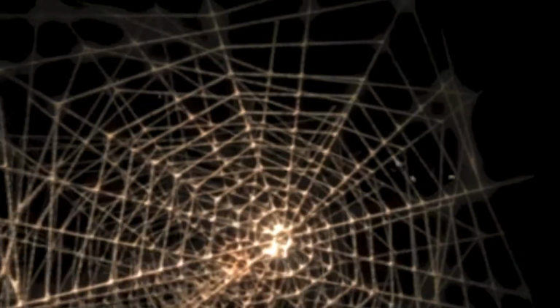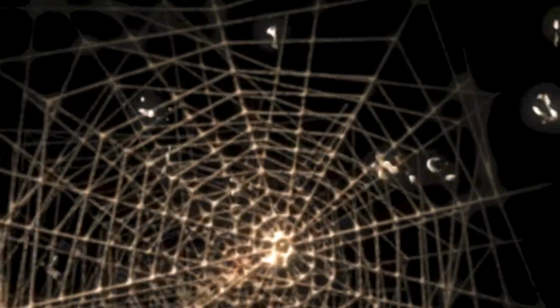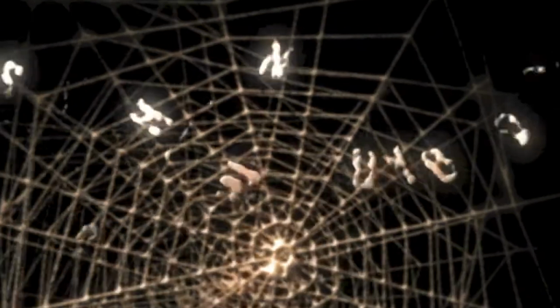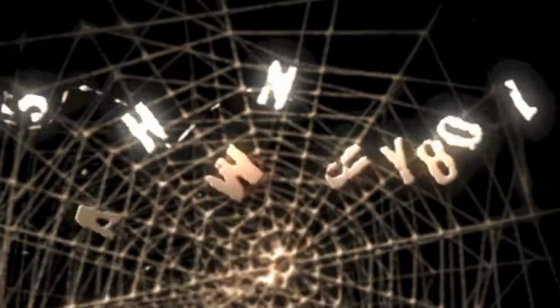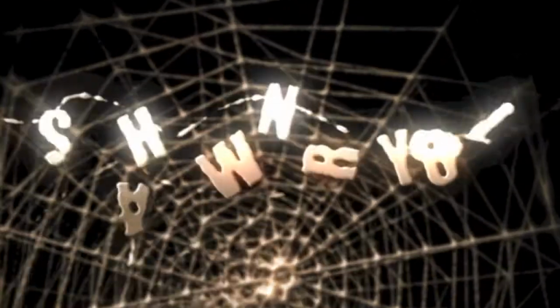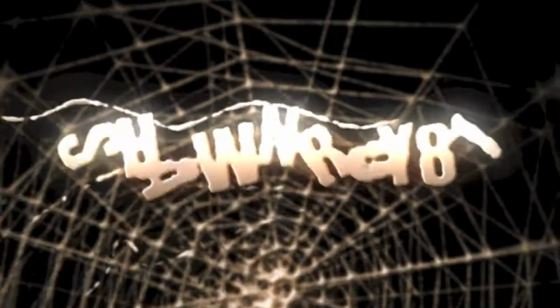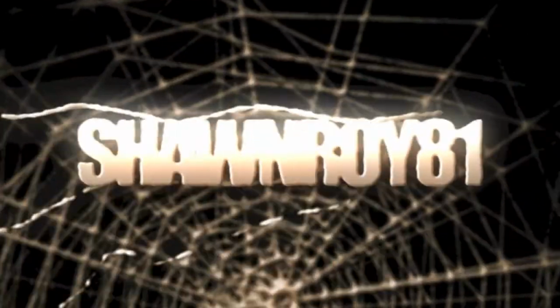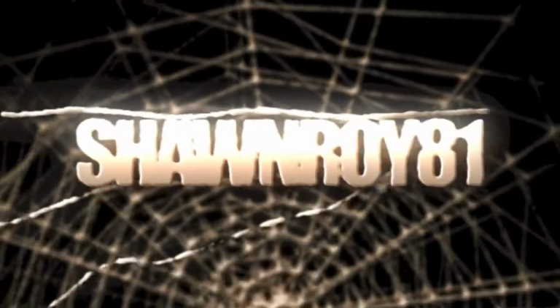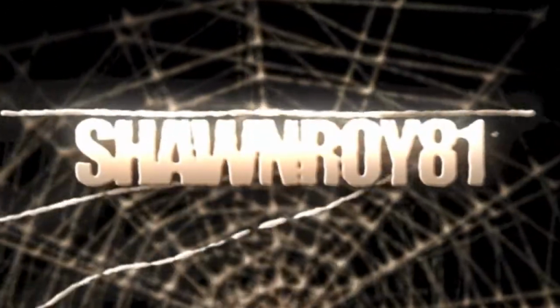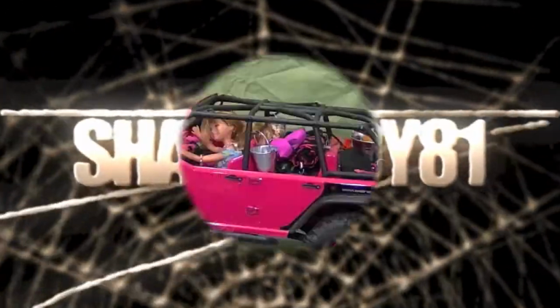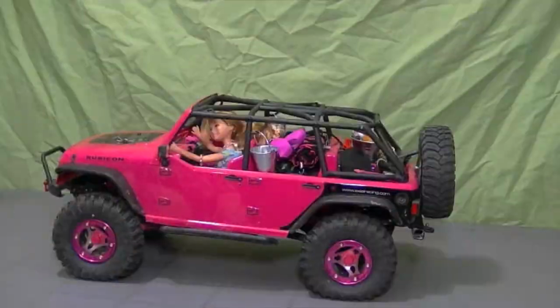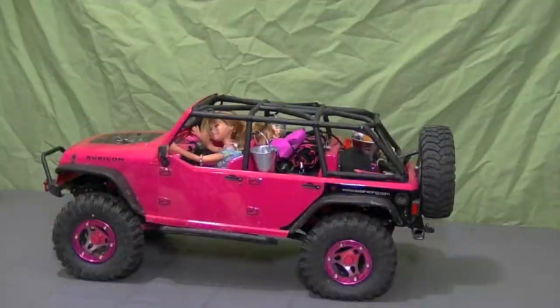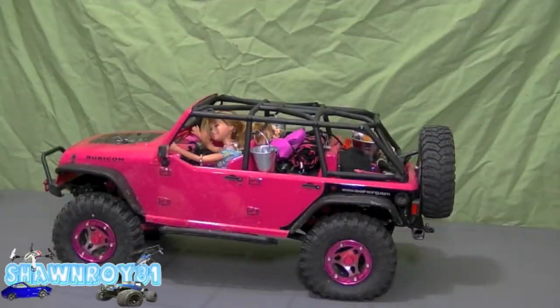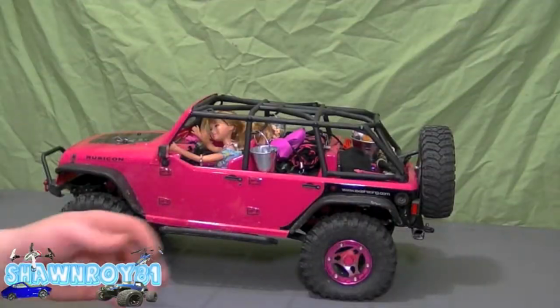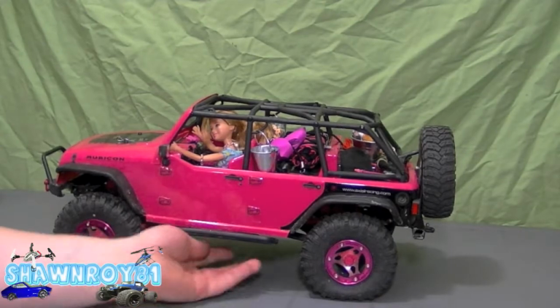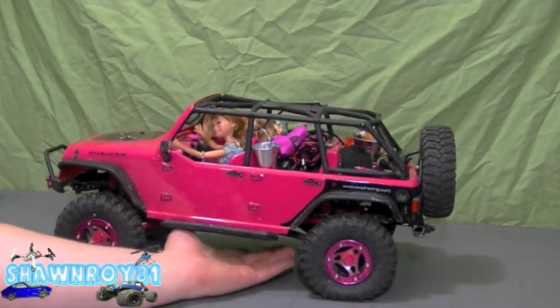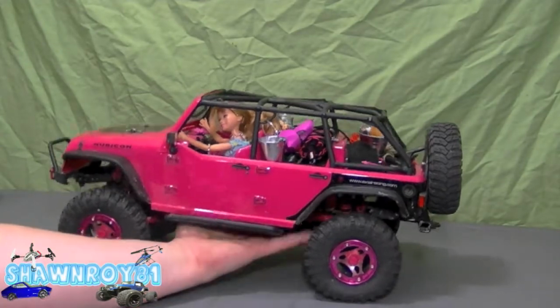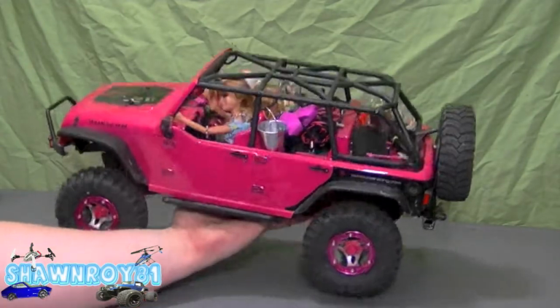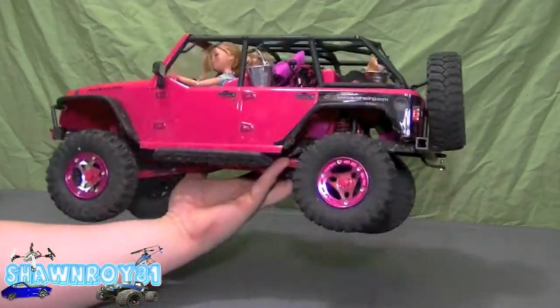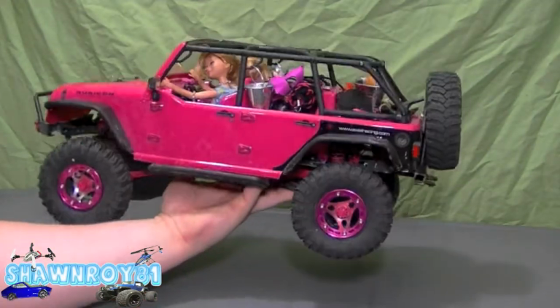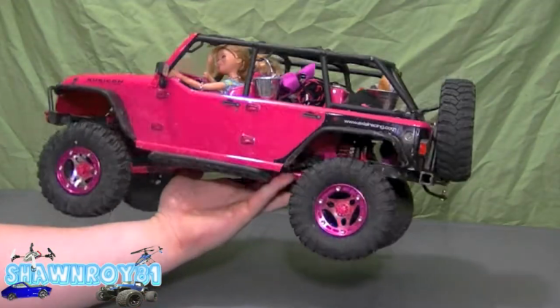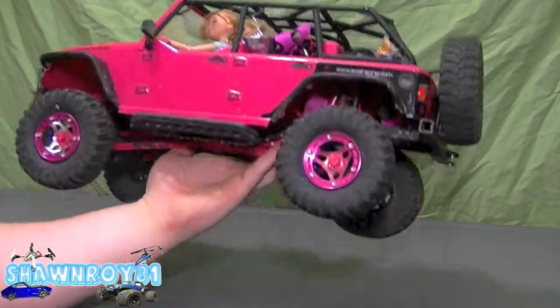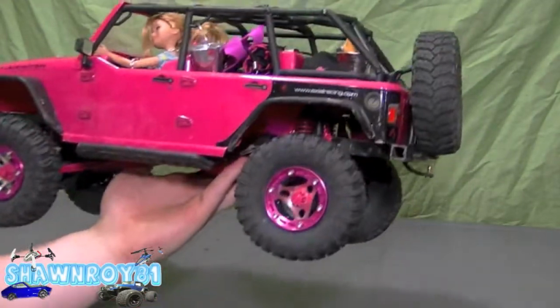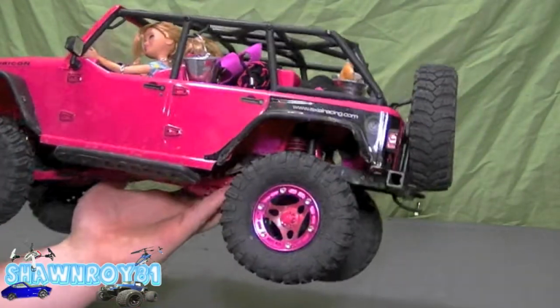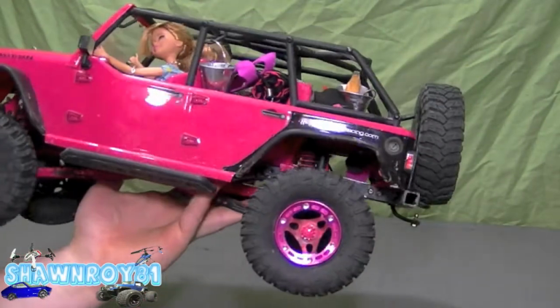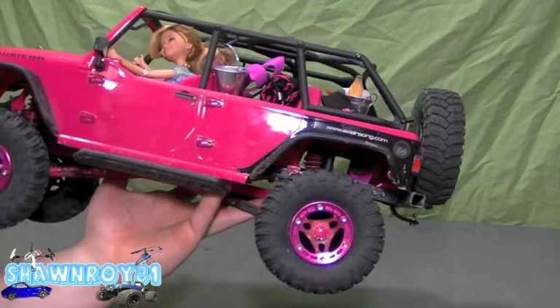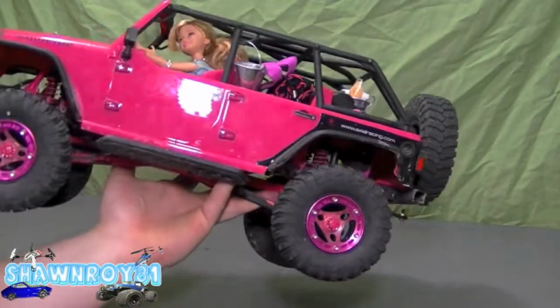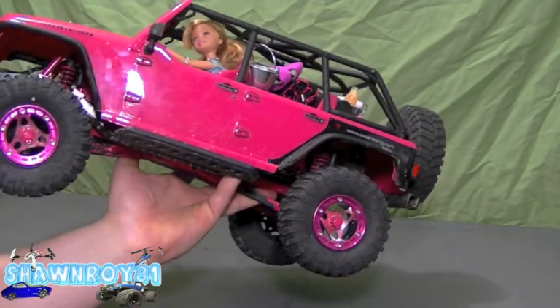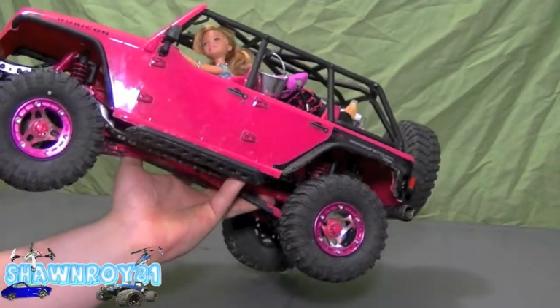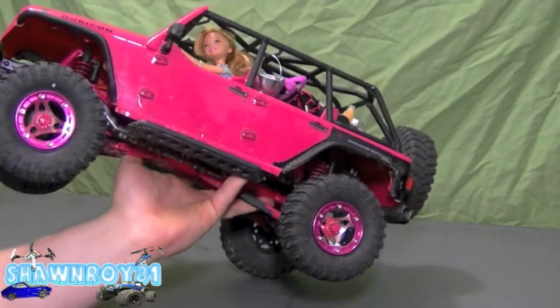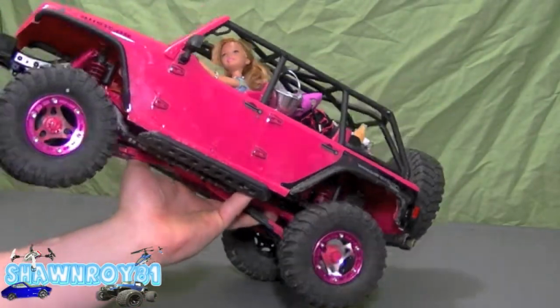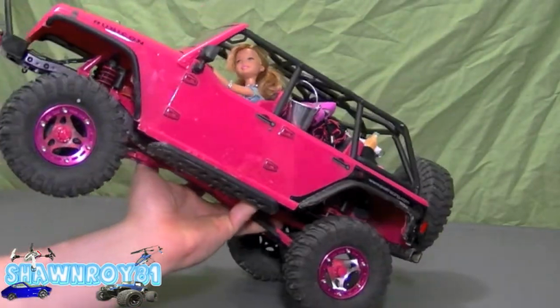All right, so this time I'll be doing some work here on my girl's Jeep — it's all pinked out, as you can see, tons of accessories, her new pink aluminum rims.